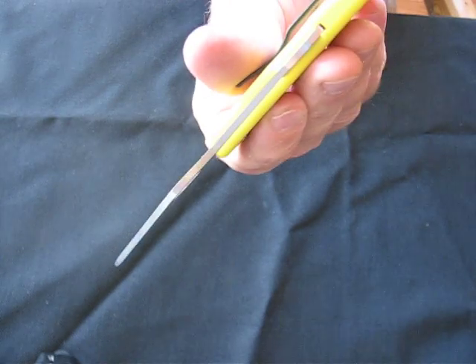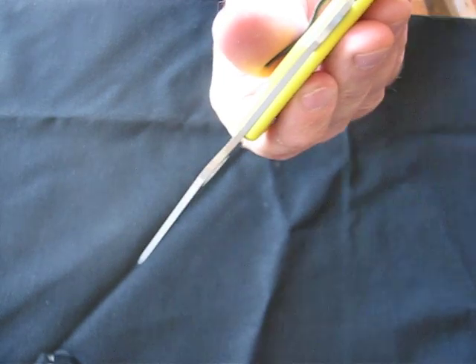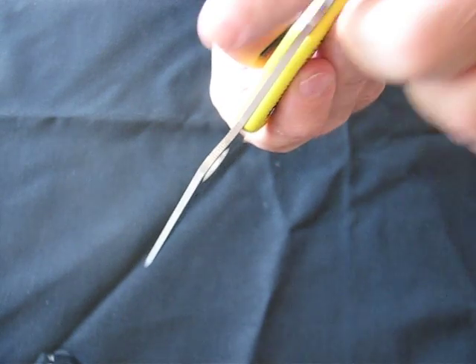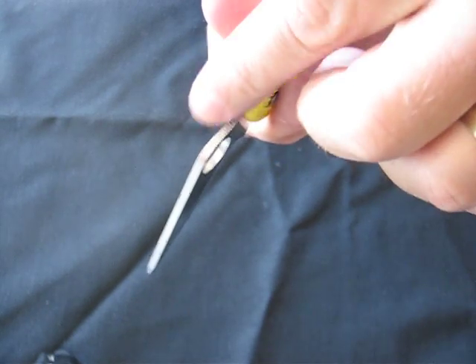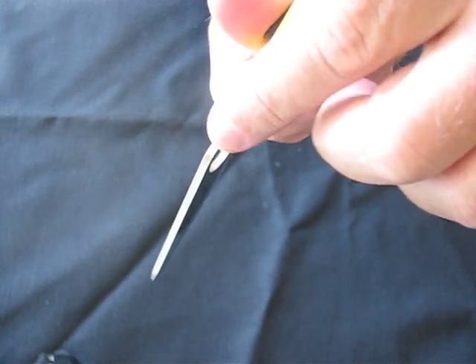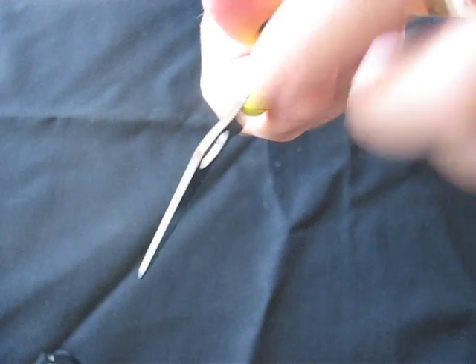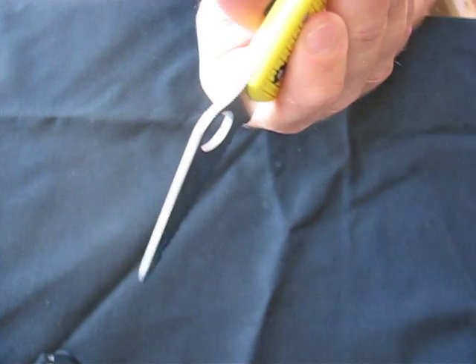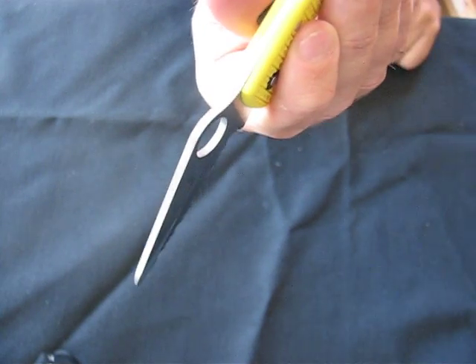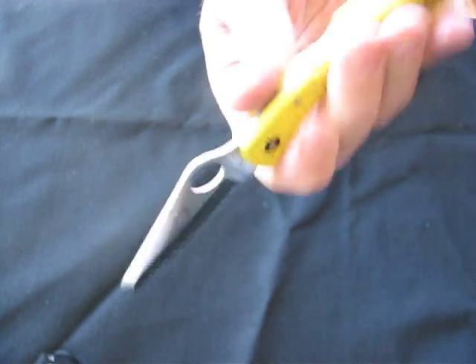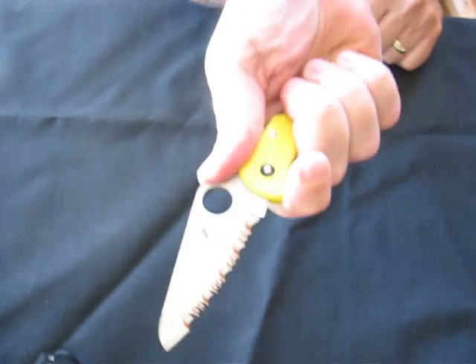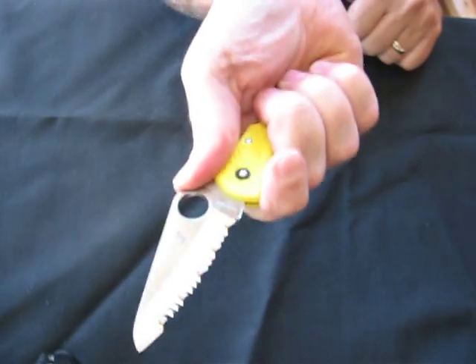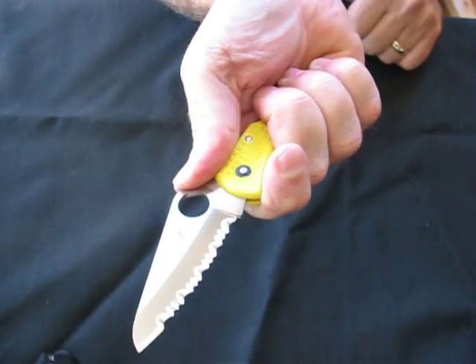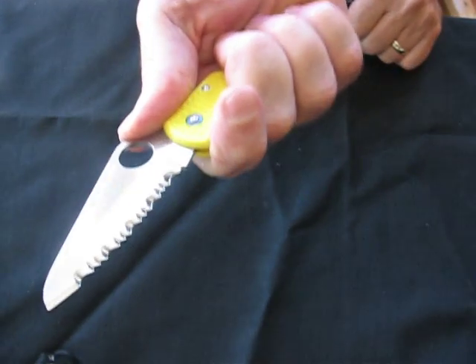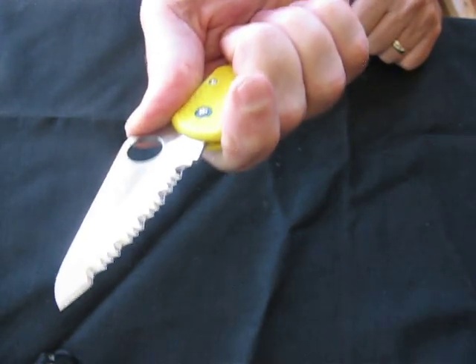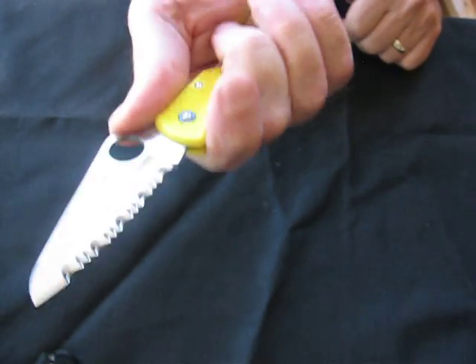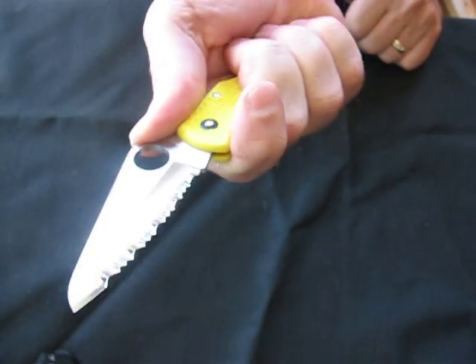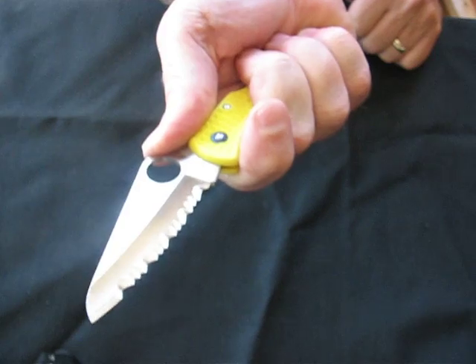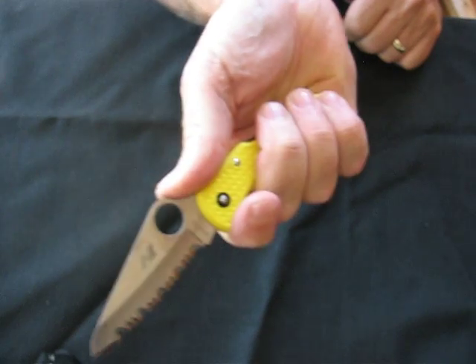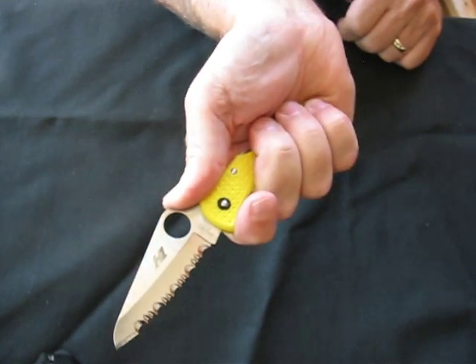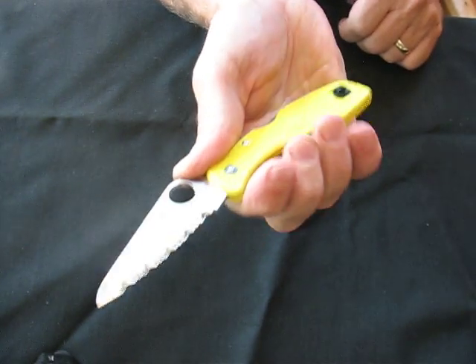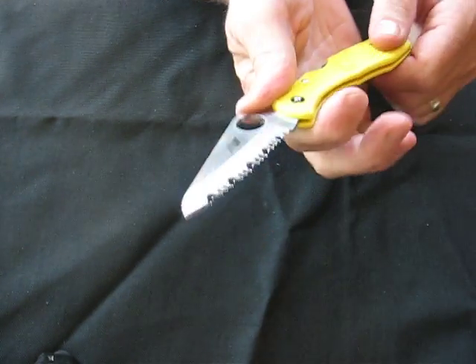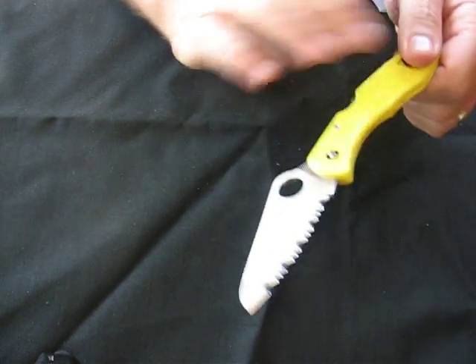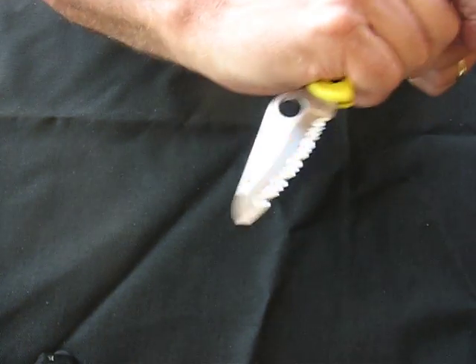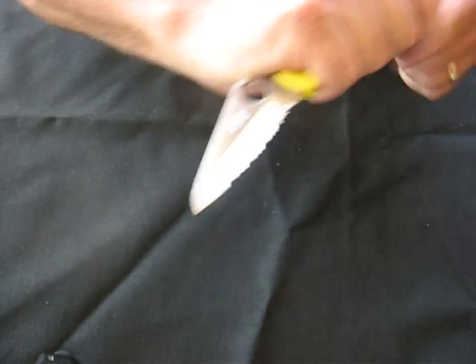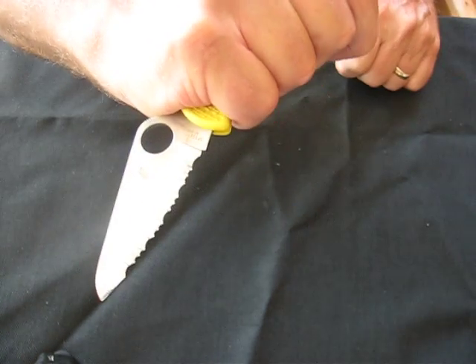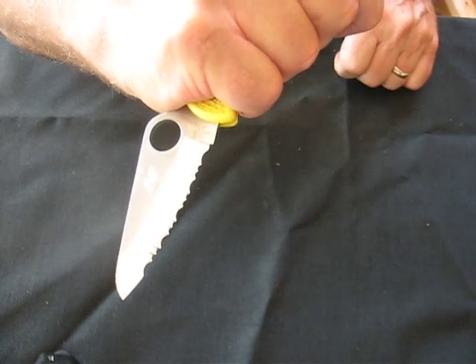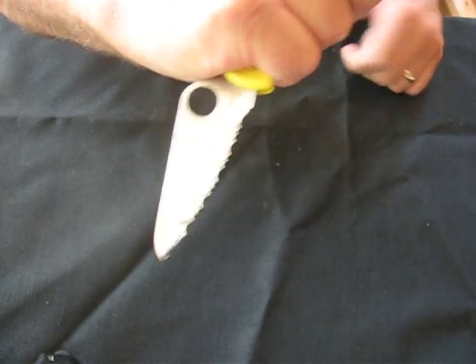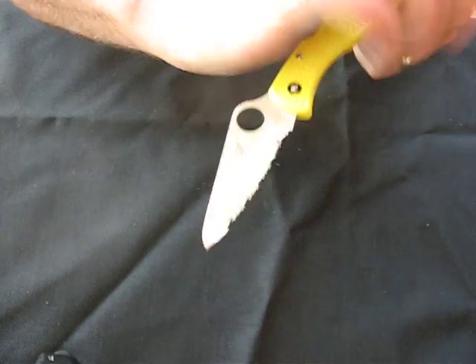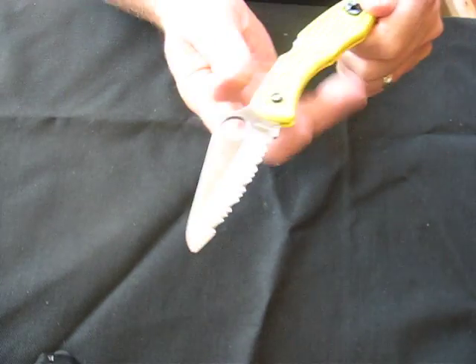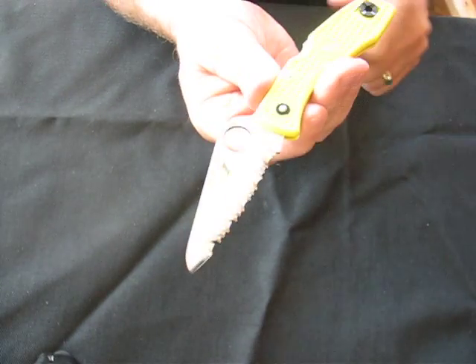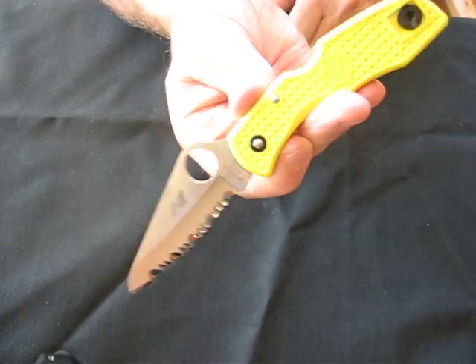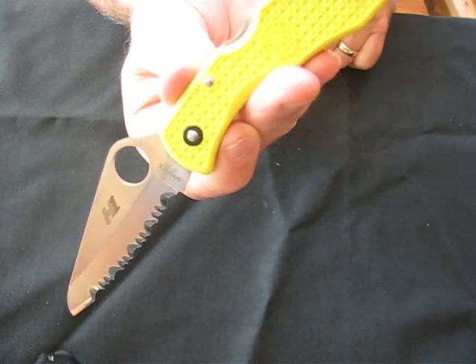On the blade you'll note that there is jimping on the forward thumb rest, which gives you a good four-finger grip ready for work. It also feels good in the reverse grip. The handle is very ergonomic.